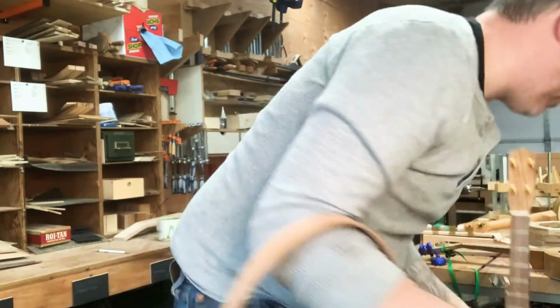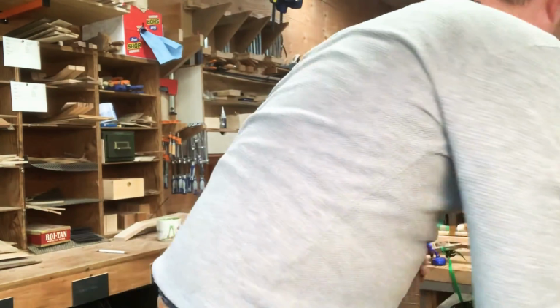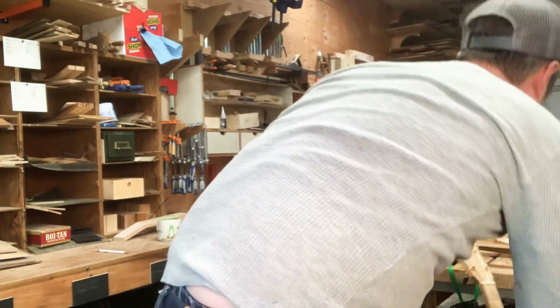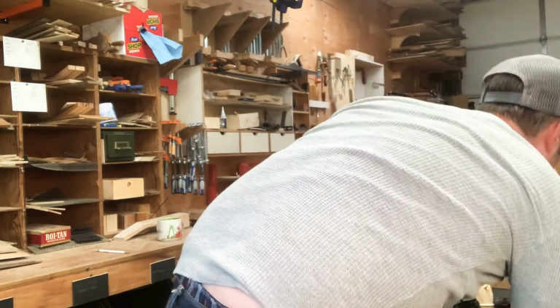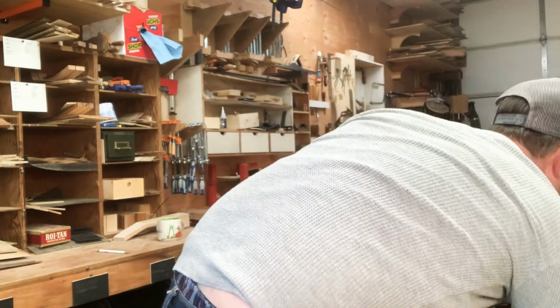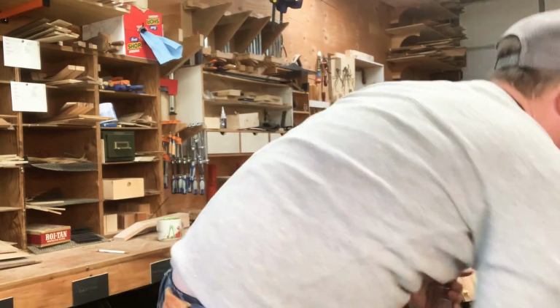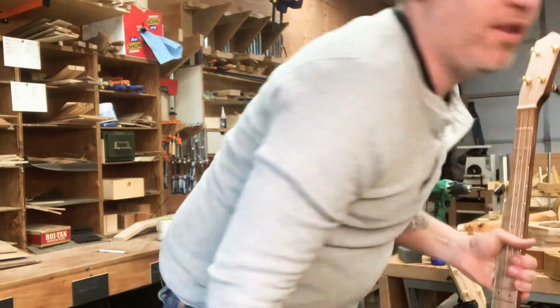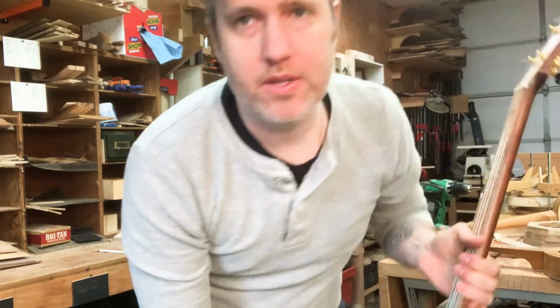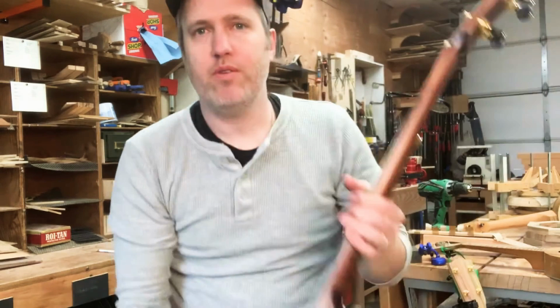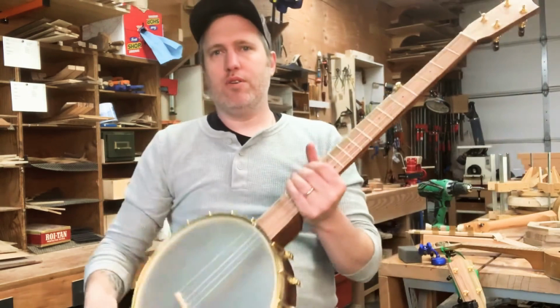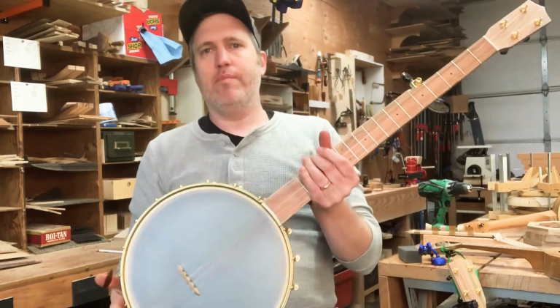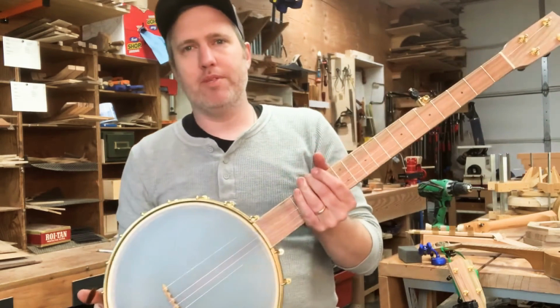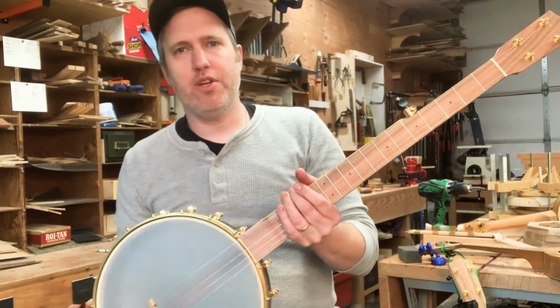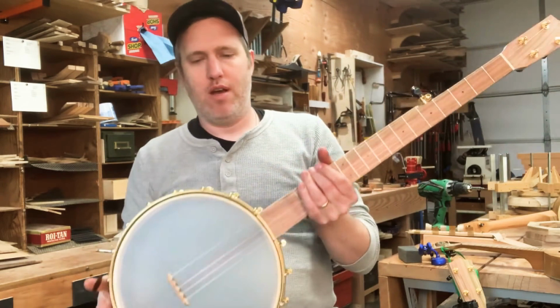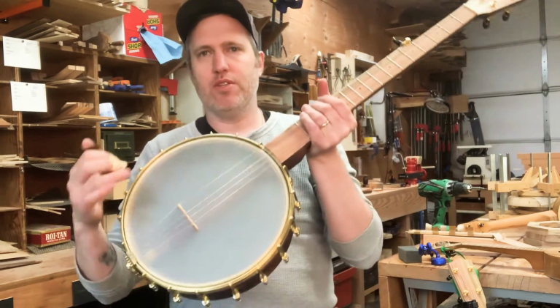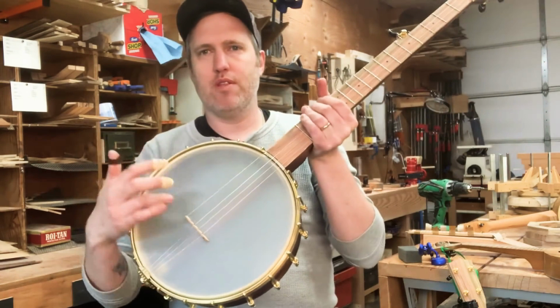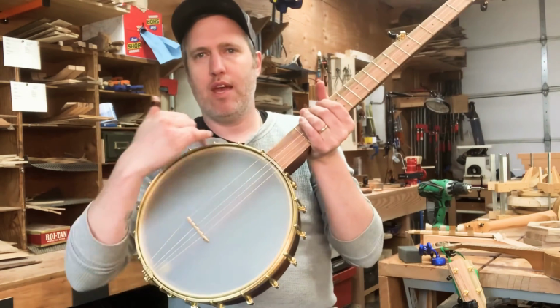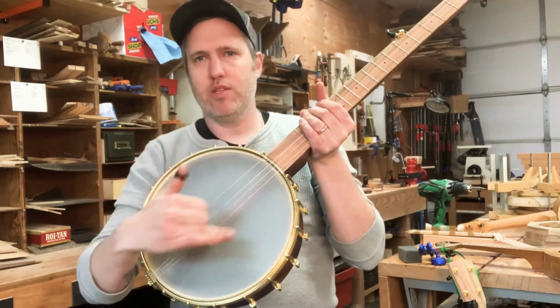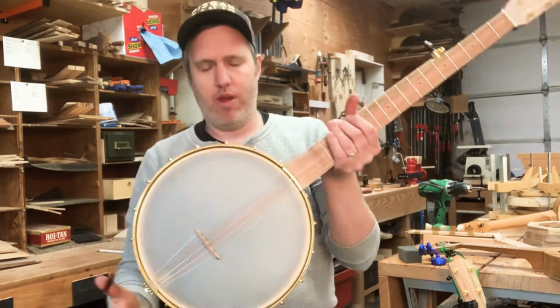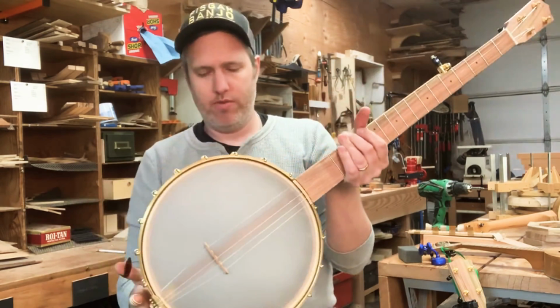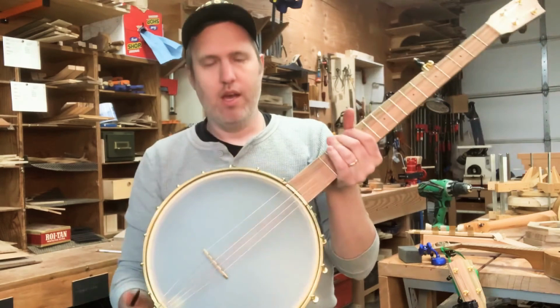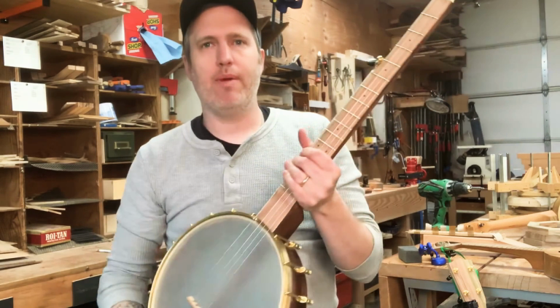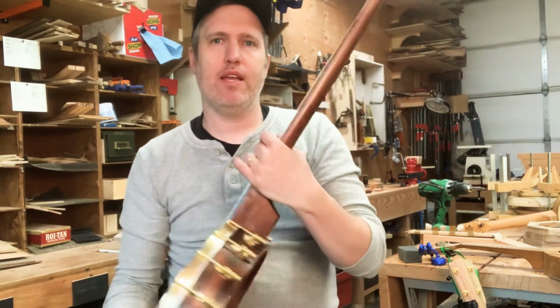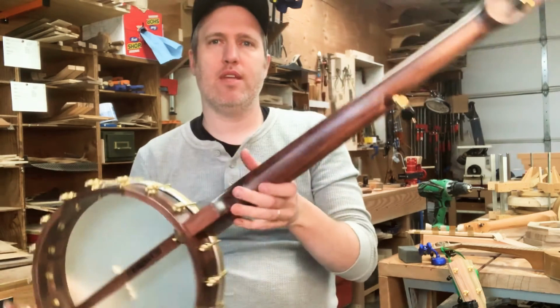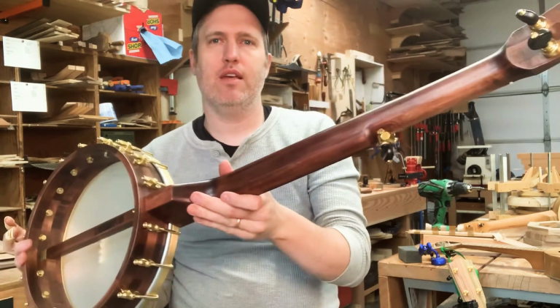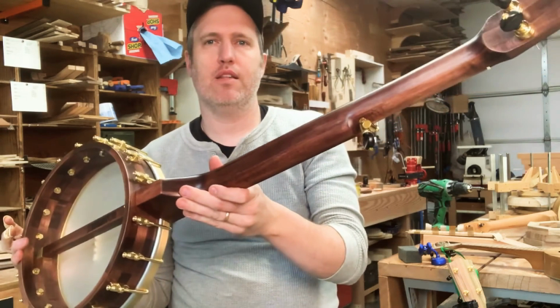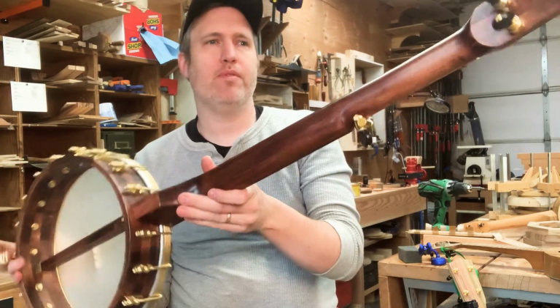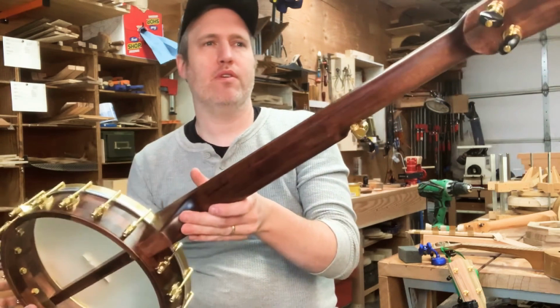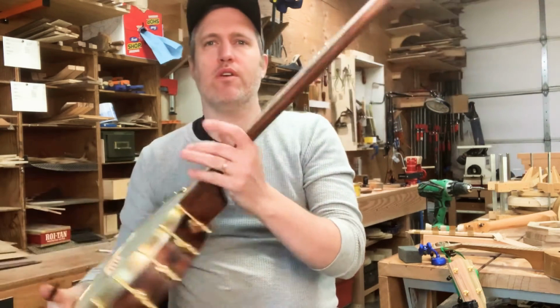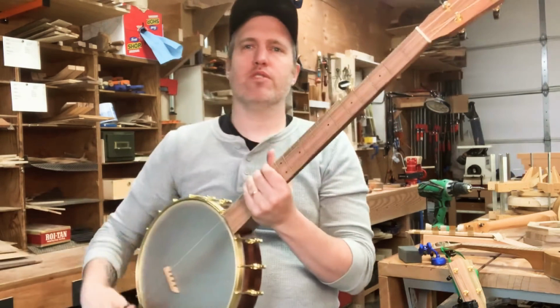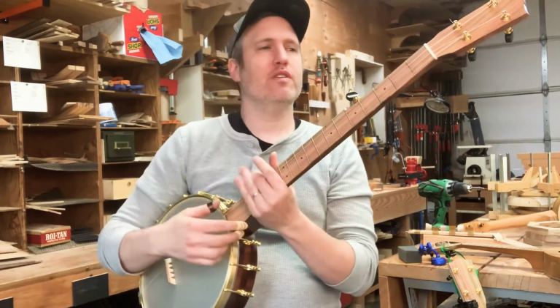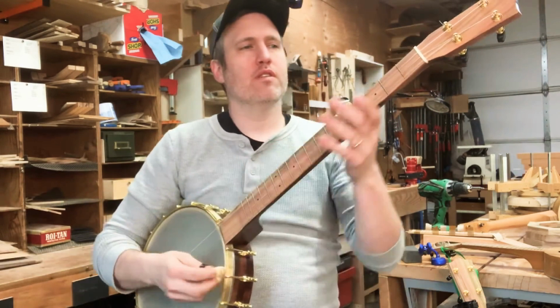Okay, so this banjo is also all maple and pistachio — it's just got the synthetic head and a small brass tone ring. I did stain the maple a darker color just for fun.